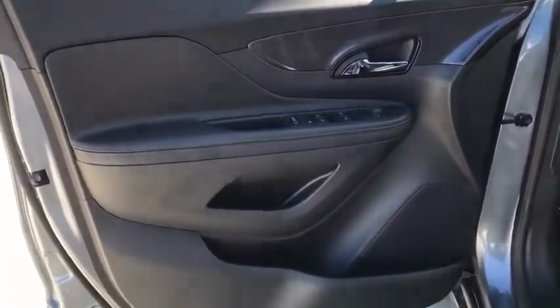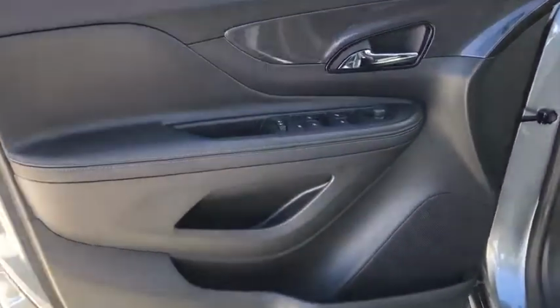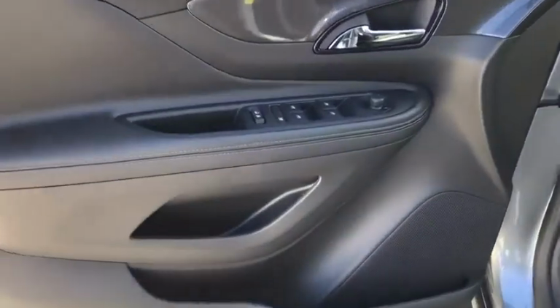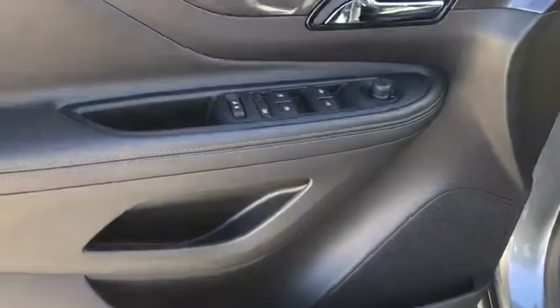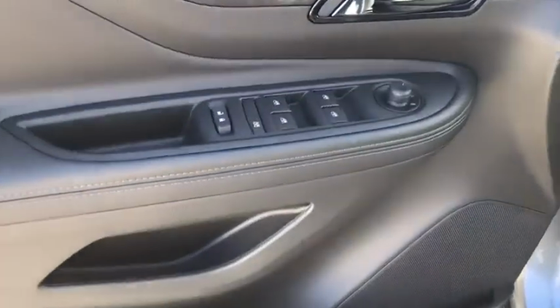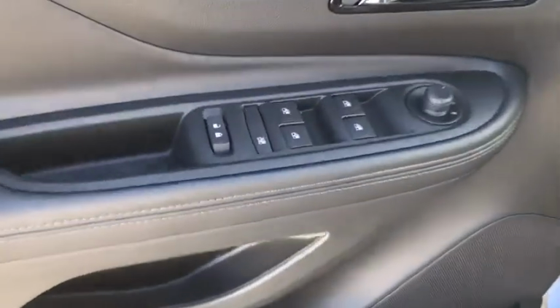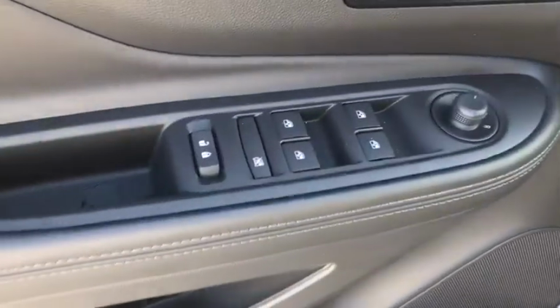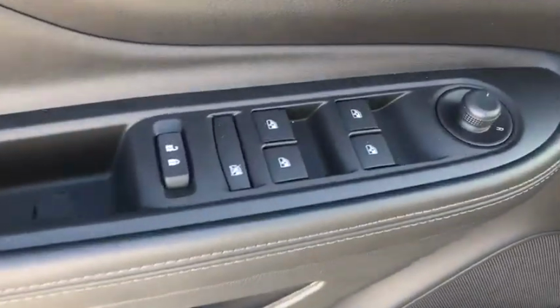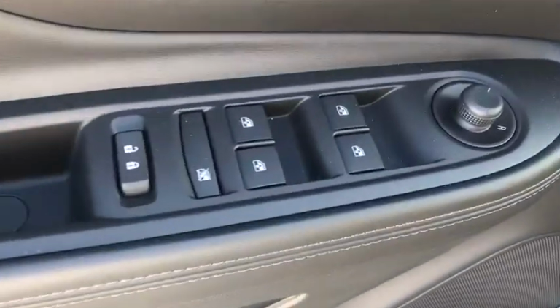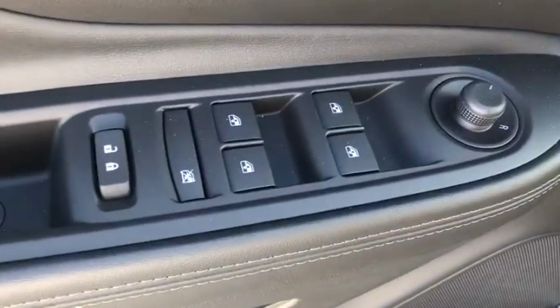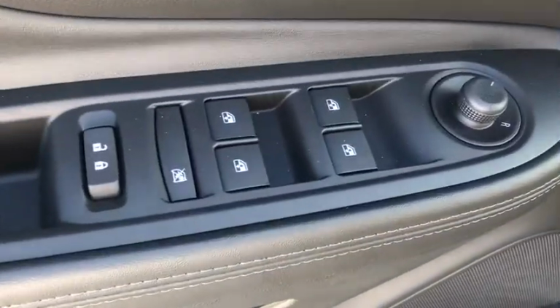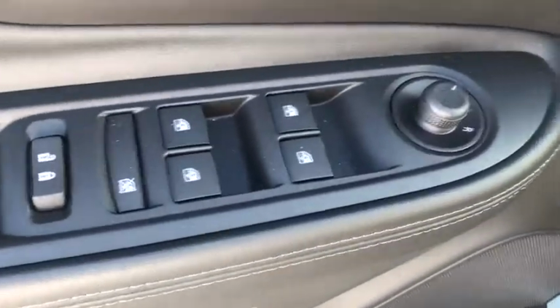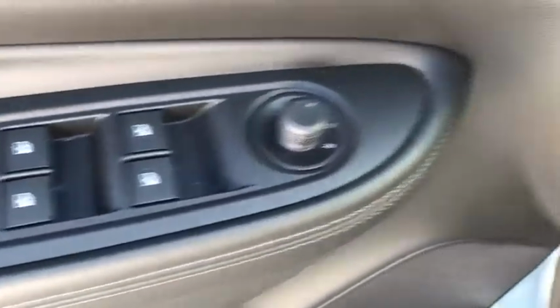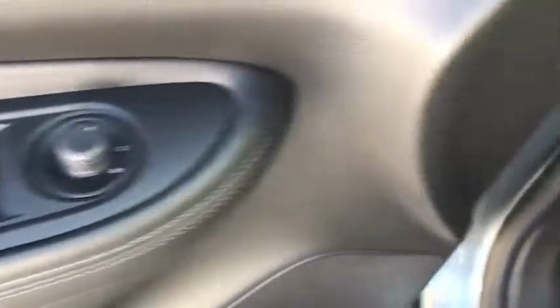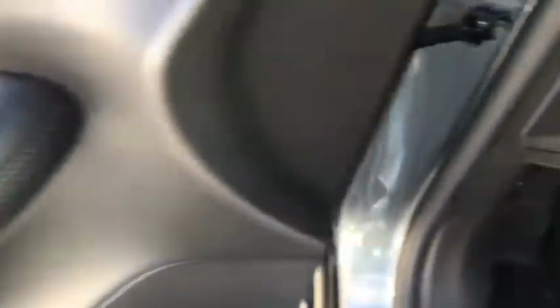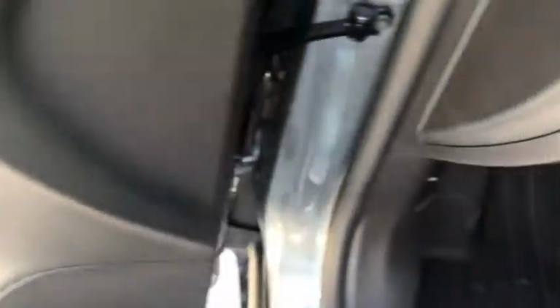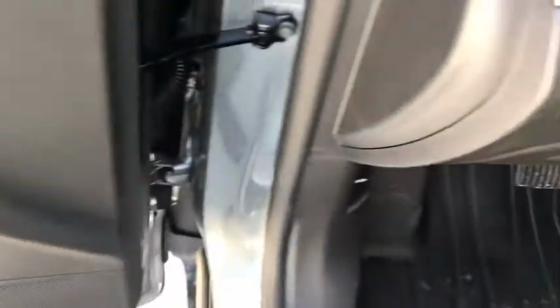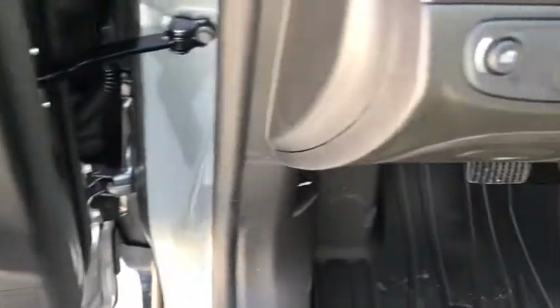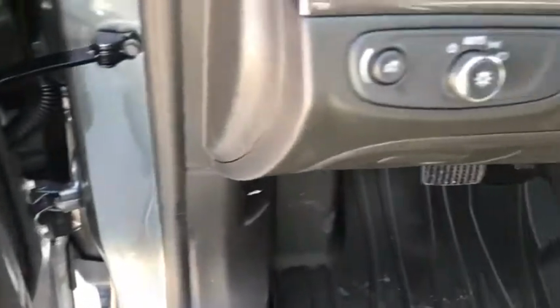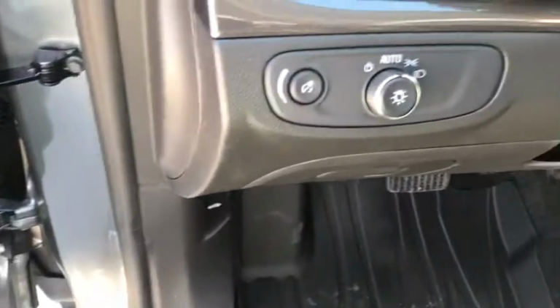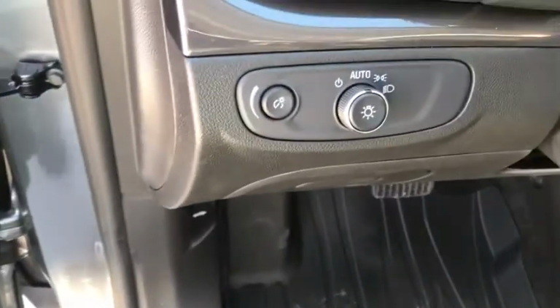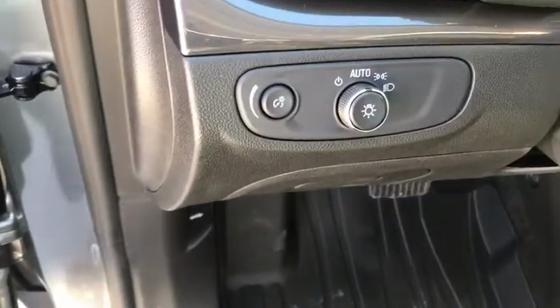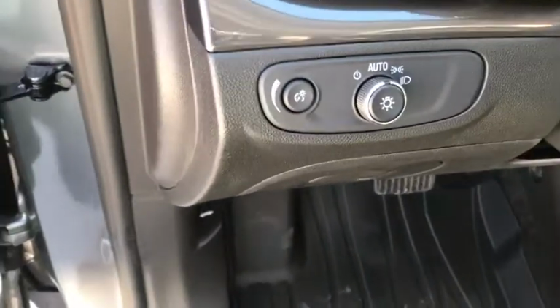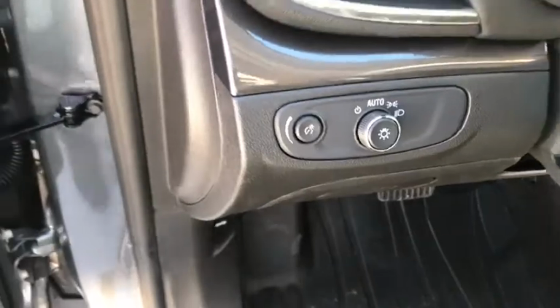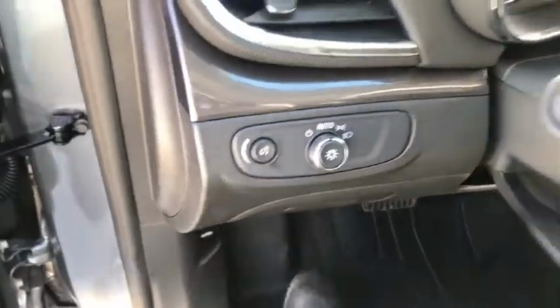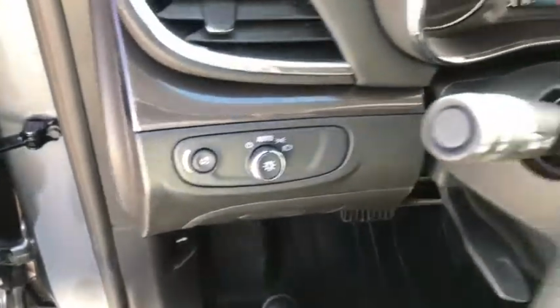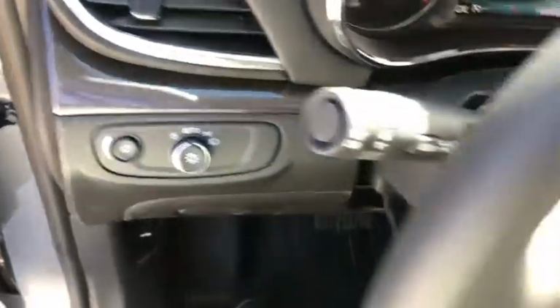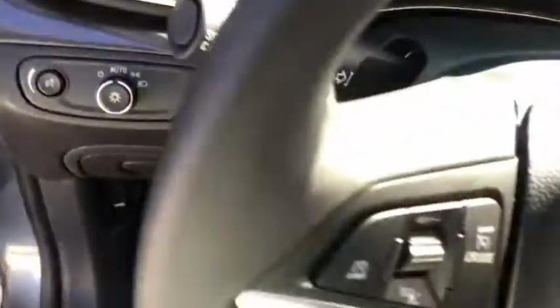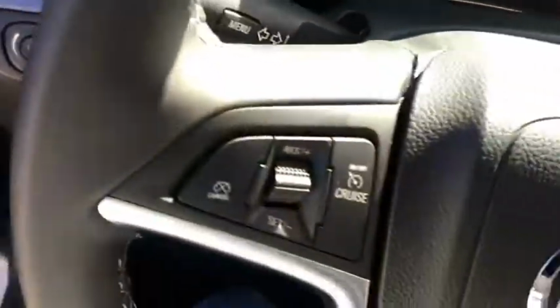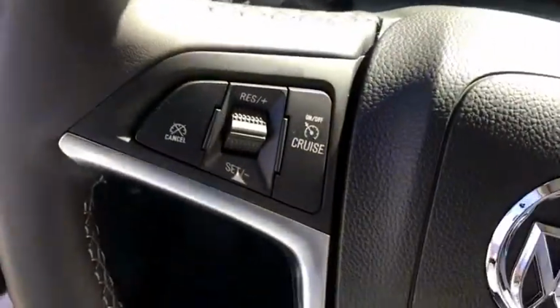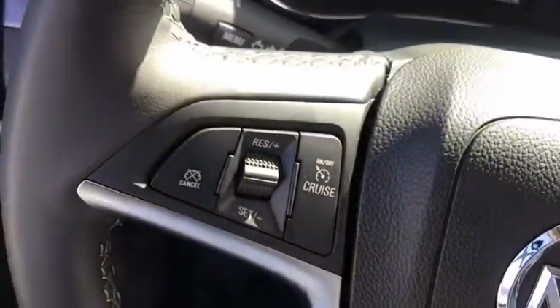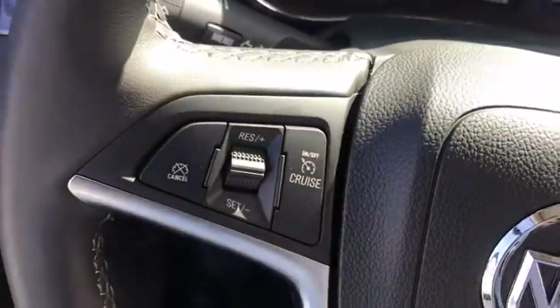Backup camera, remote engine start, leather-wrapped steering wheel, Bluetooth, power steering, adjustable steering wheel, aluminum wheels, floor mats.